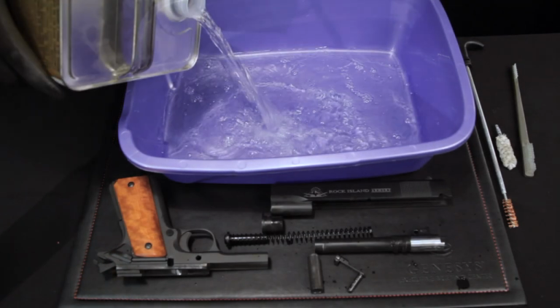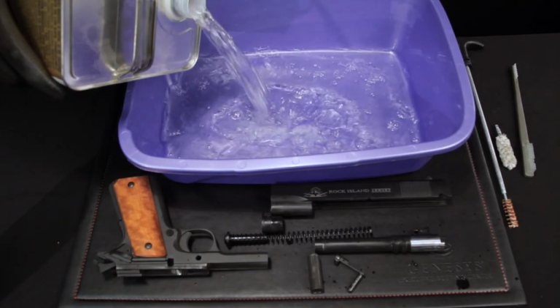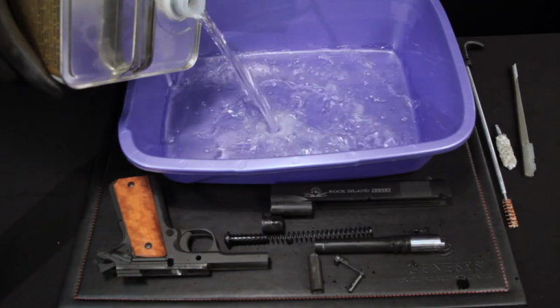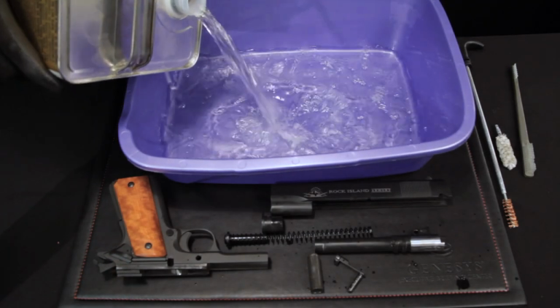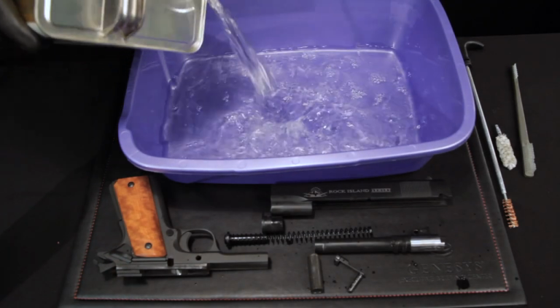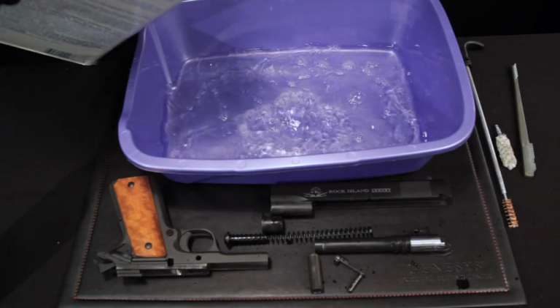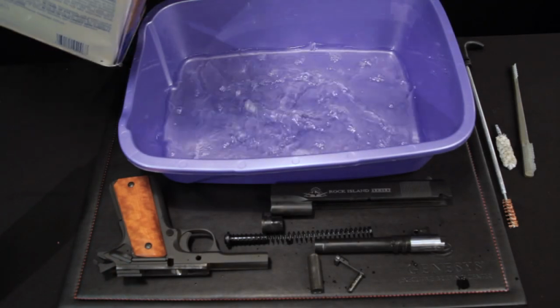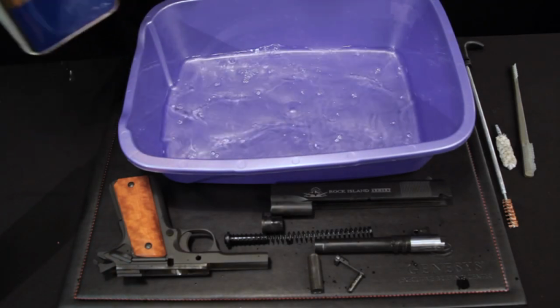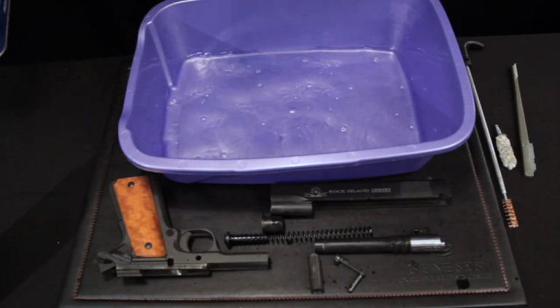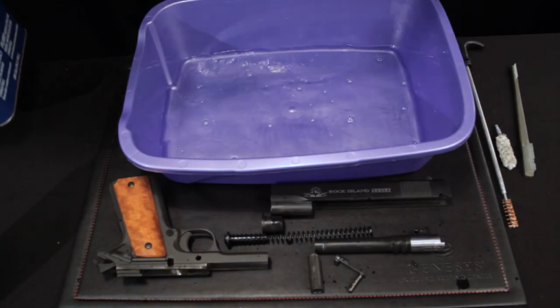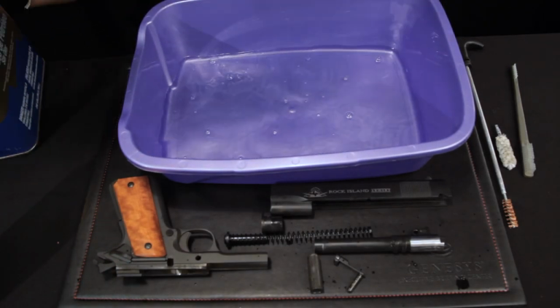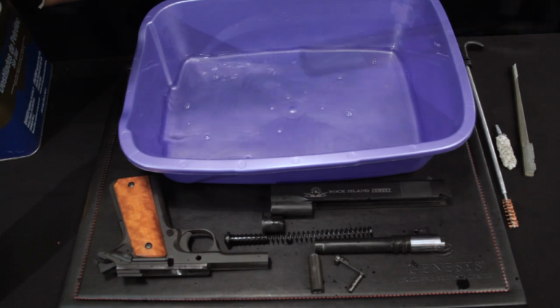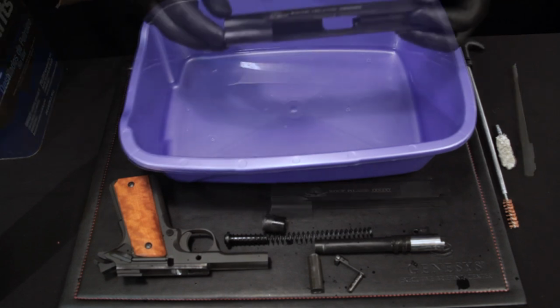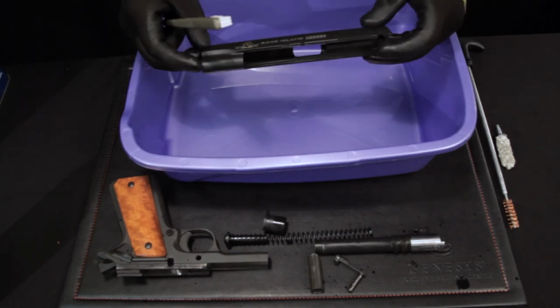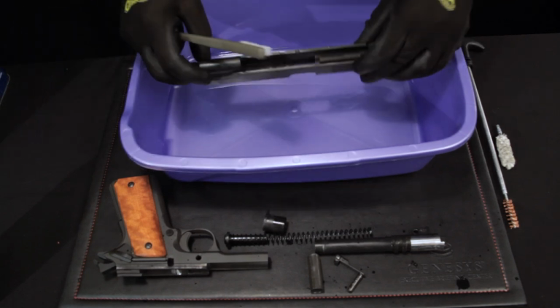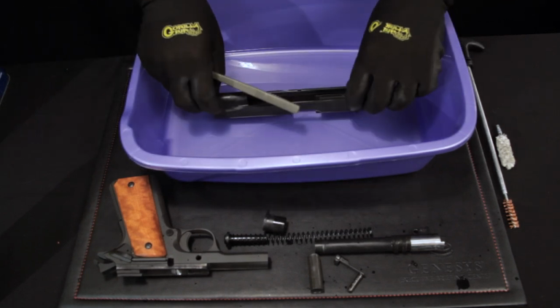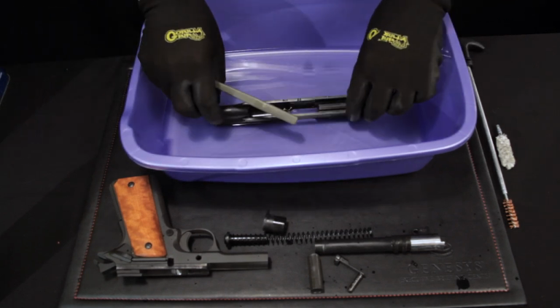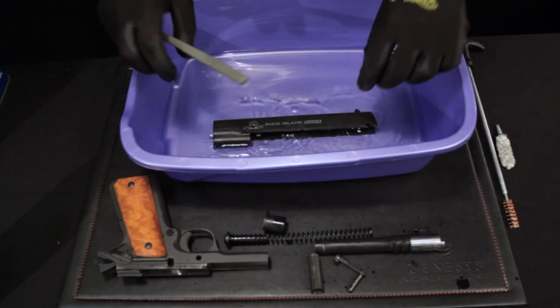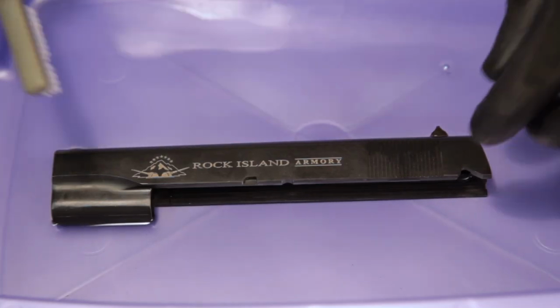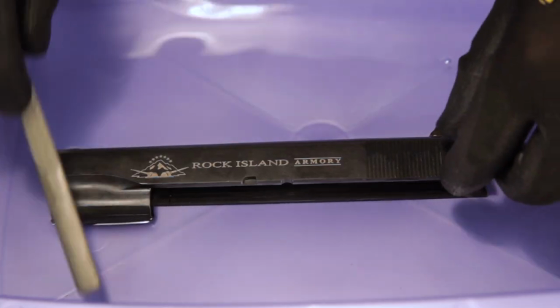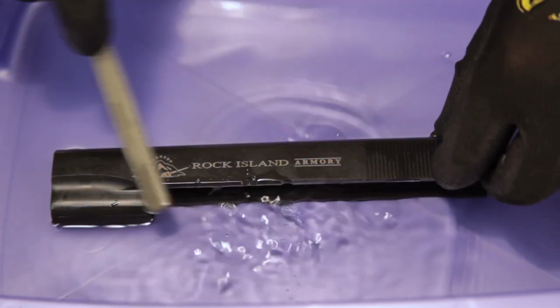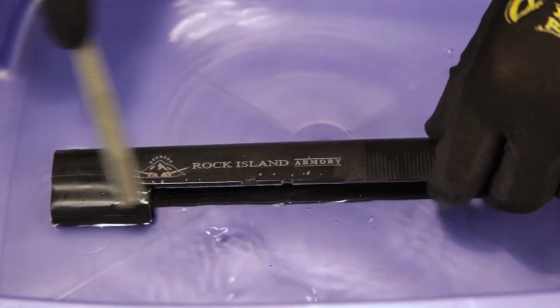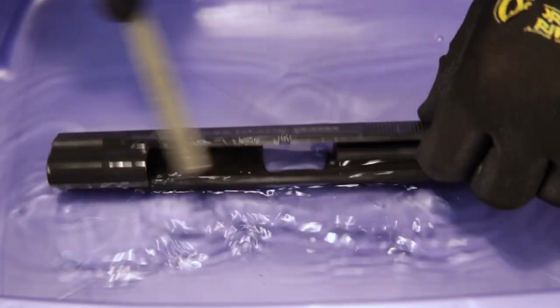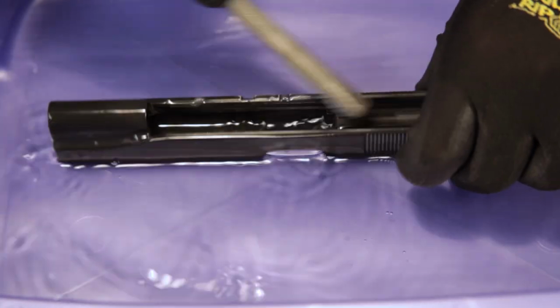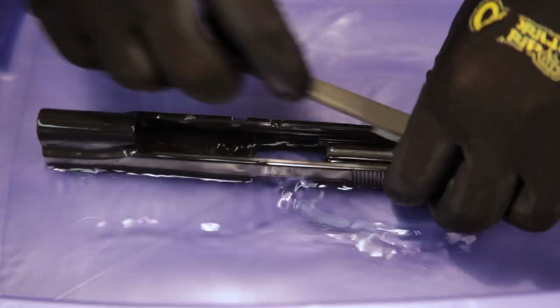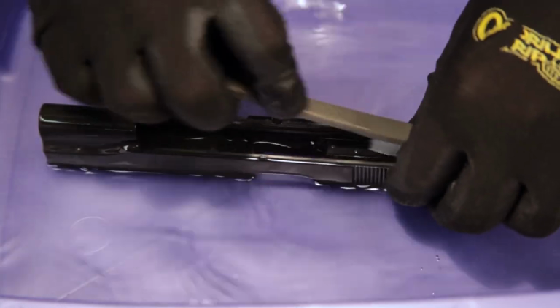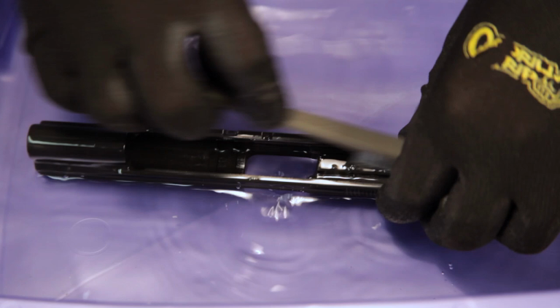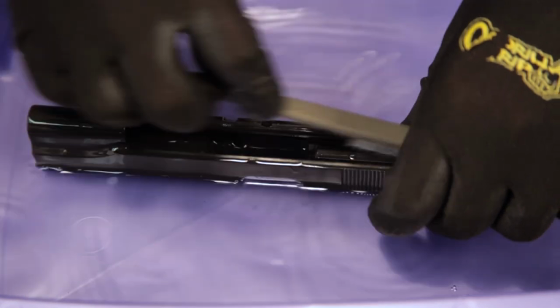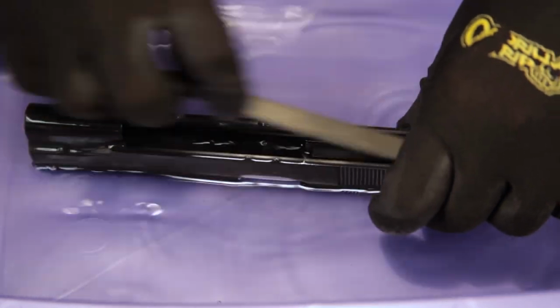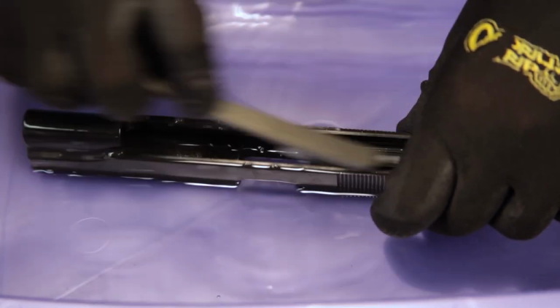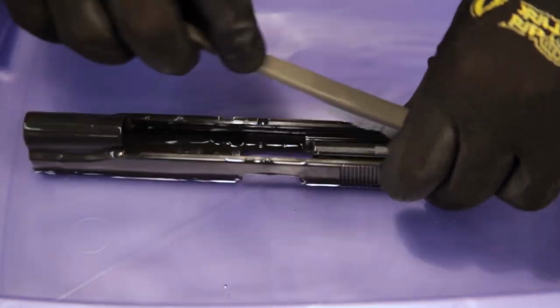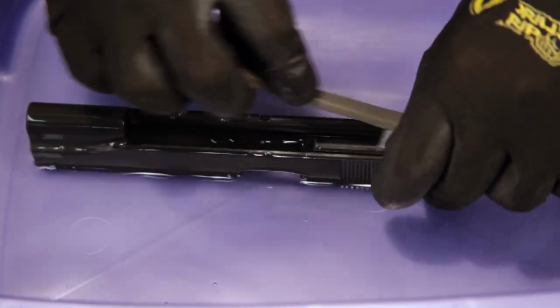Take the tub and pour the mineral spirits into it, enough to submerge the slide. Add the slide to the mineral spirits. Scrub the entire slide, especially the inside of the barrel bore and breech face.